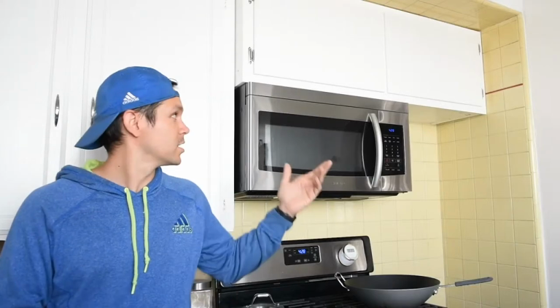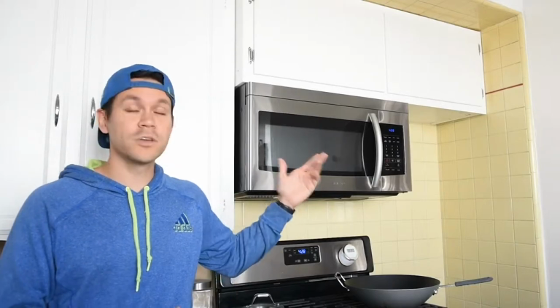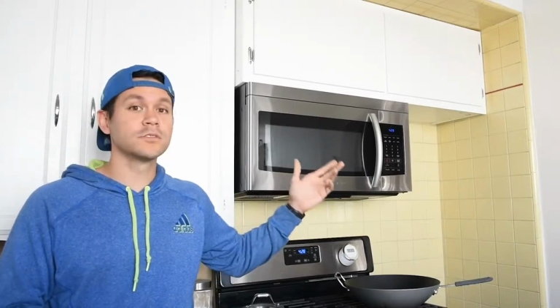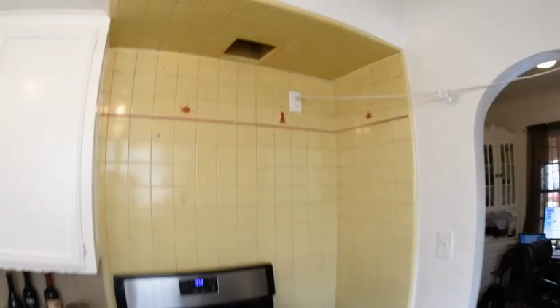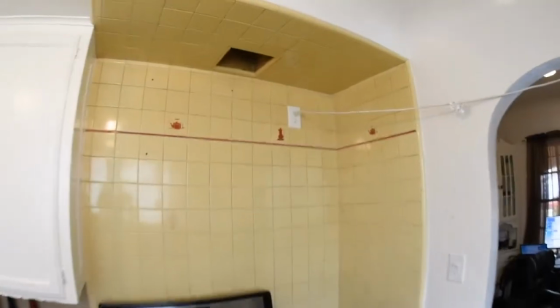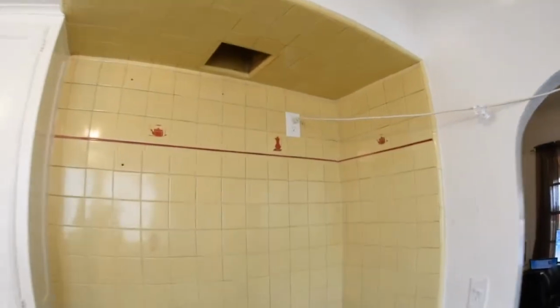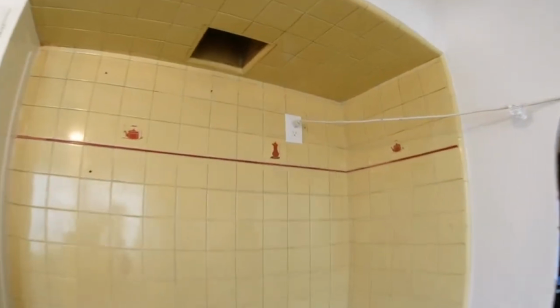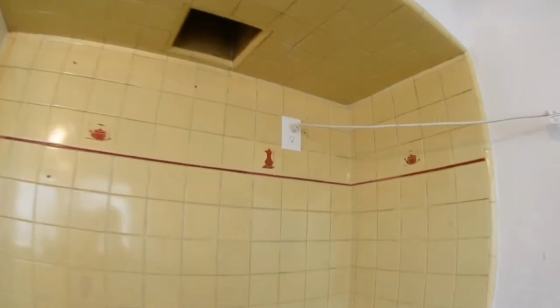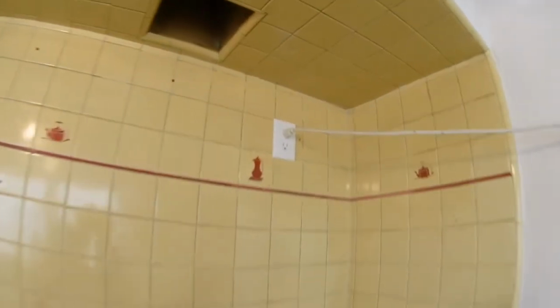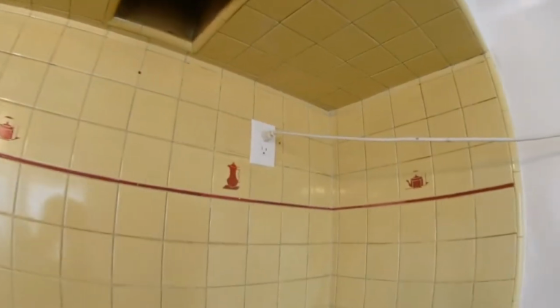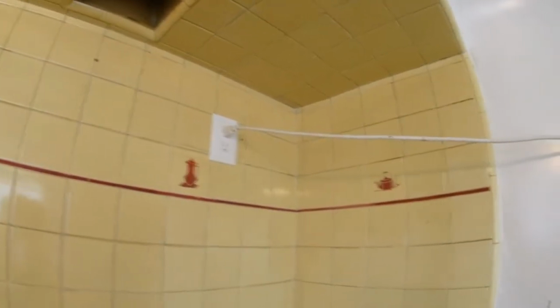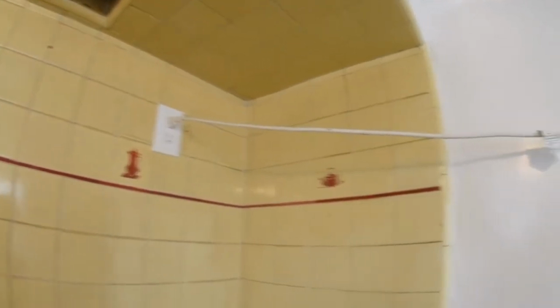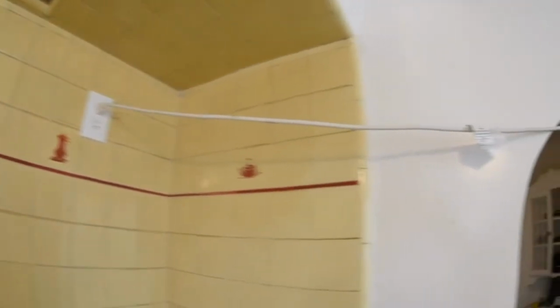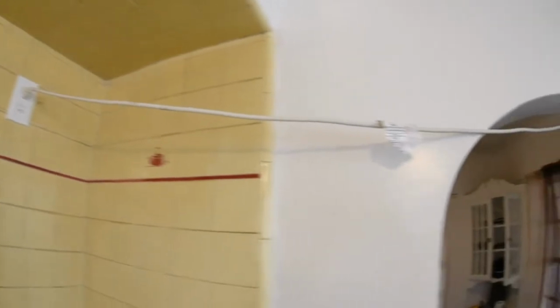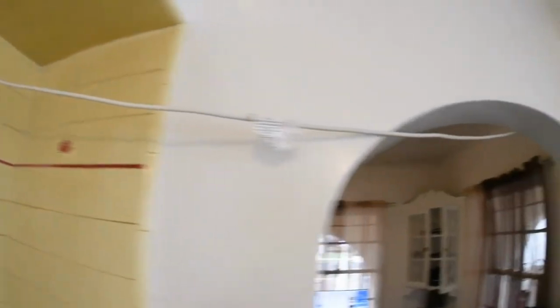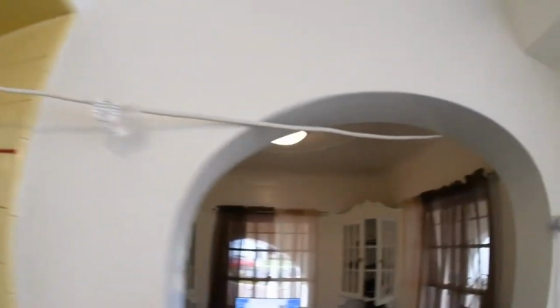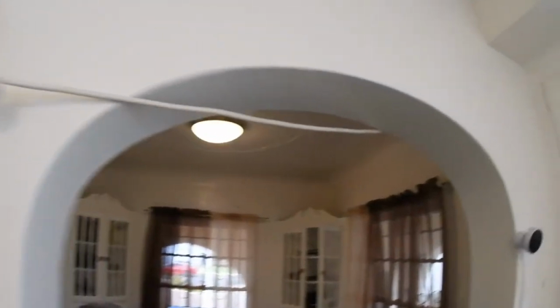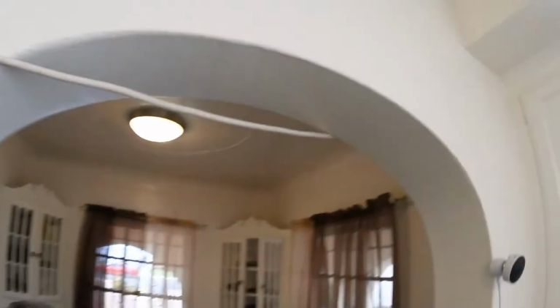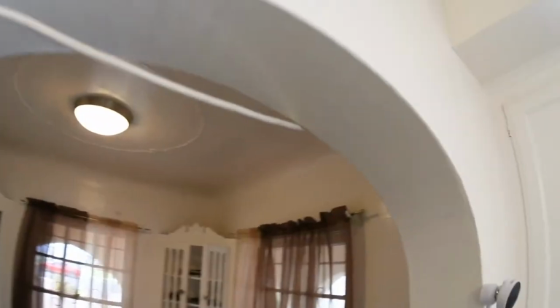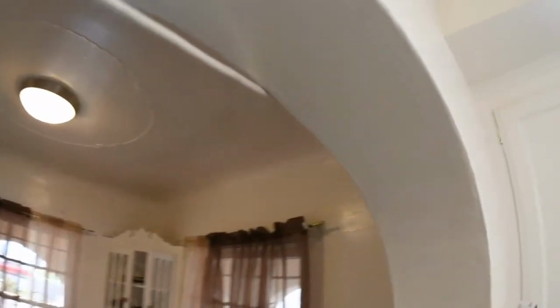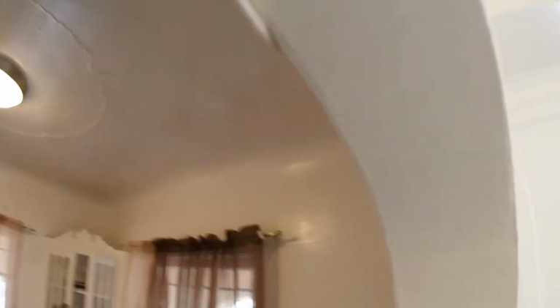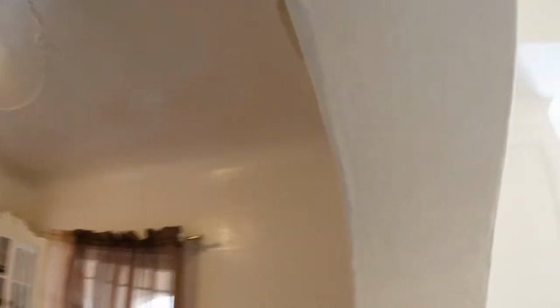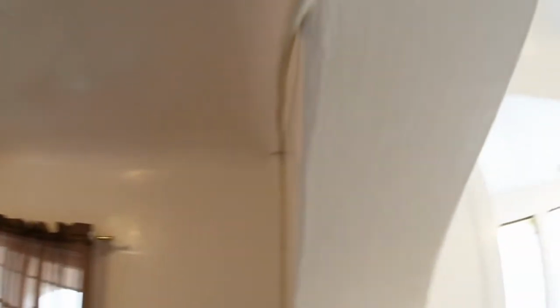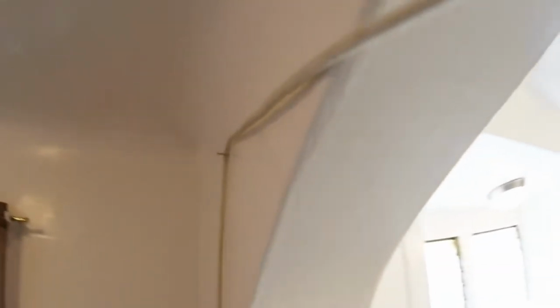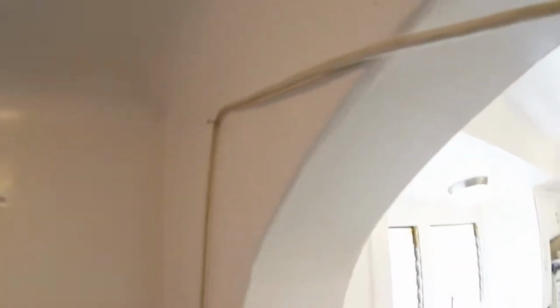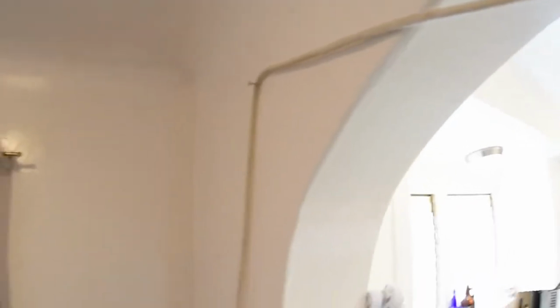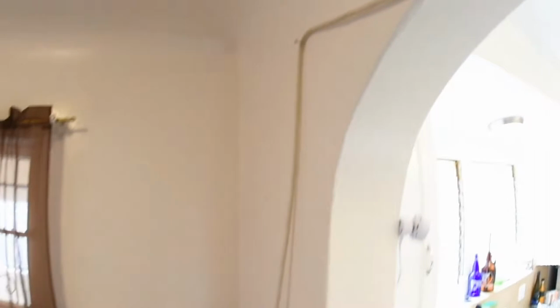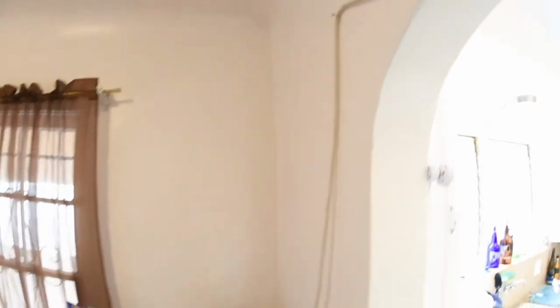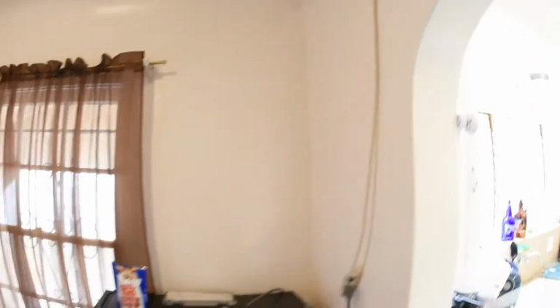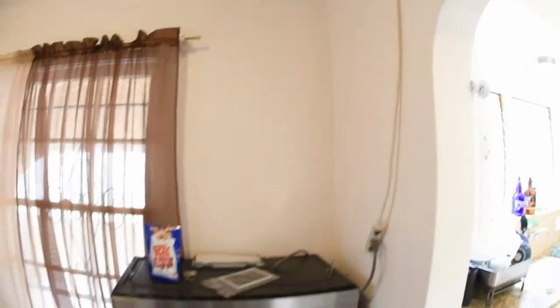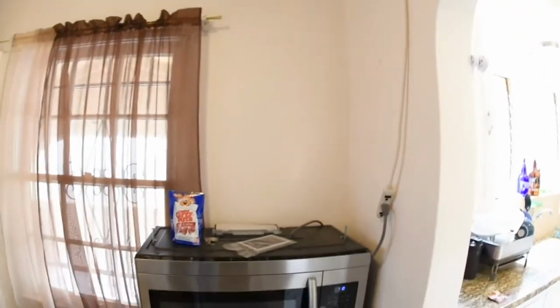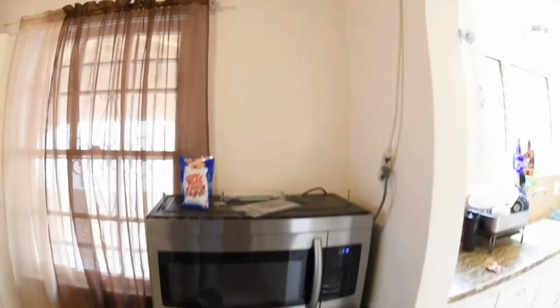So what we ended up doing was running an extension cord from the outlet the microwave is supposed to be plugged into, across the ceiling into my office space, so any time we needed to heat up food I'd have to go into the office.